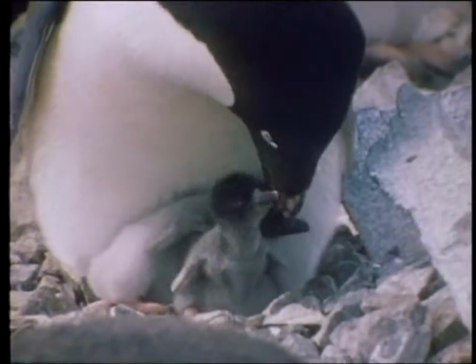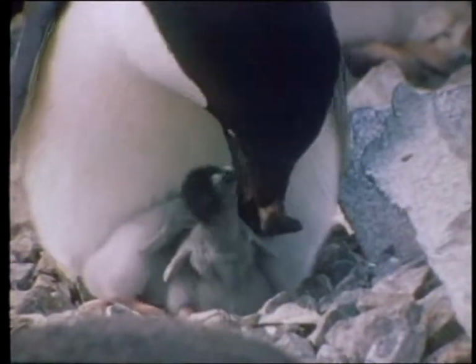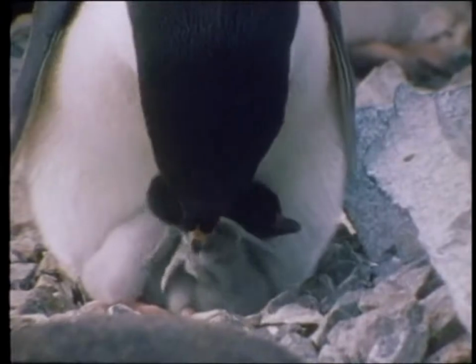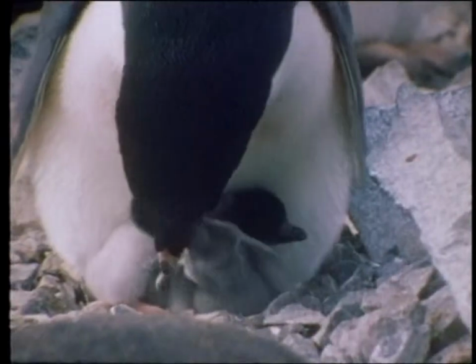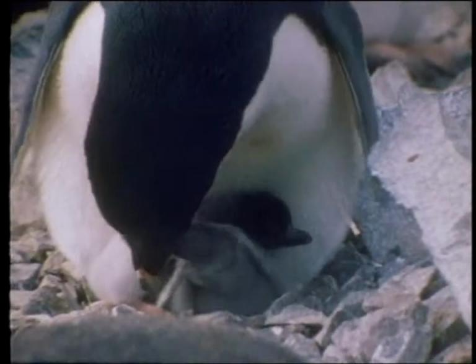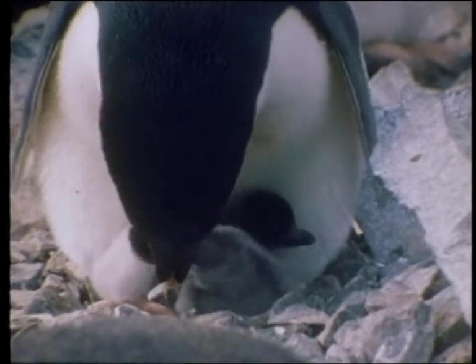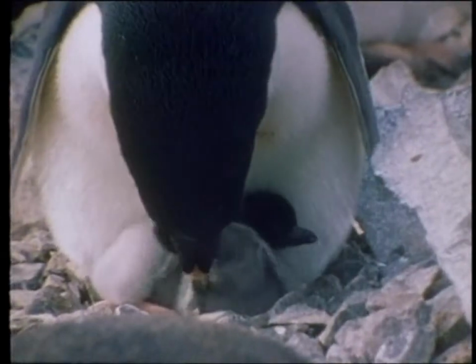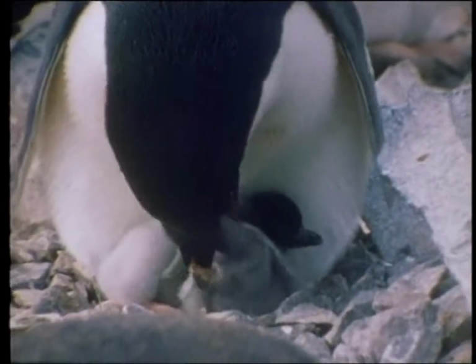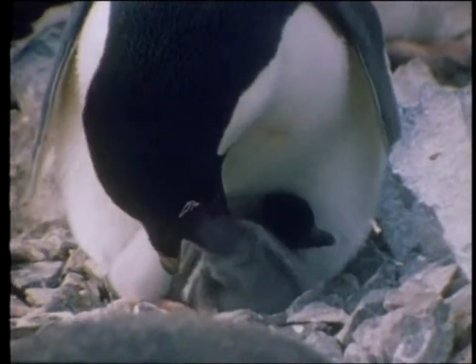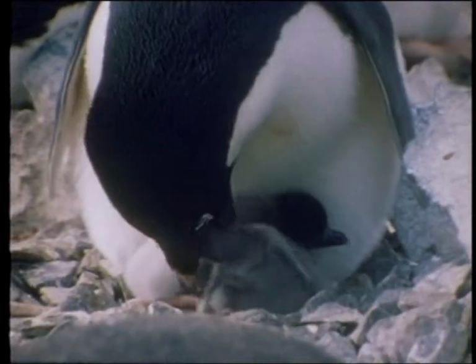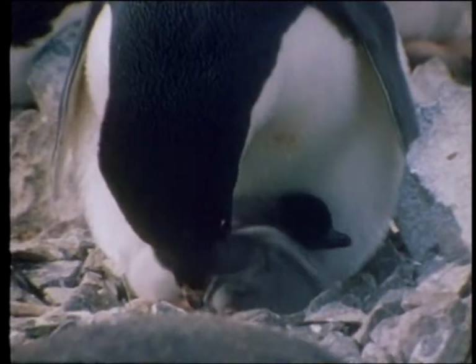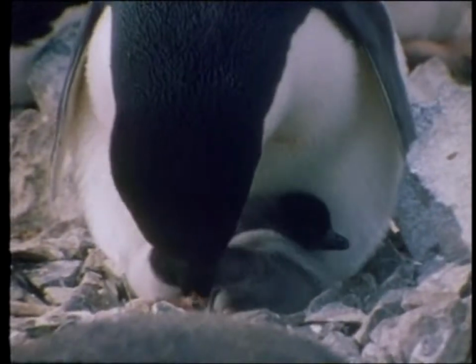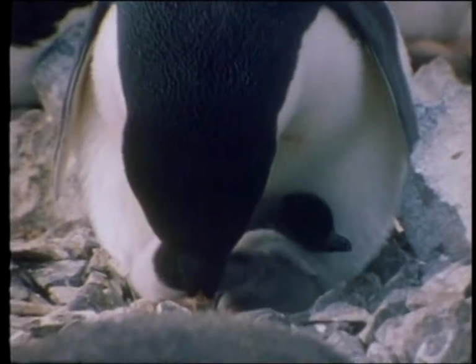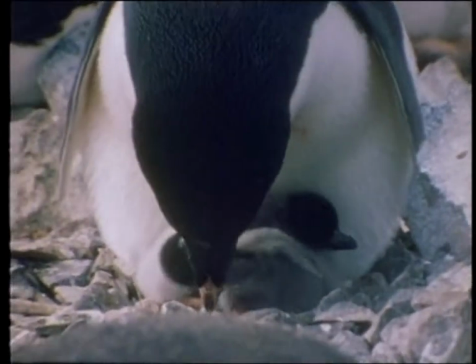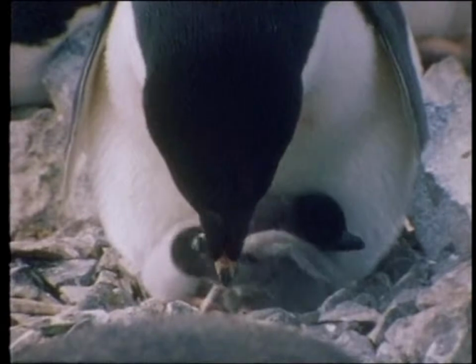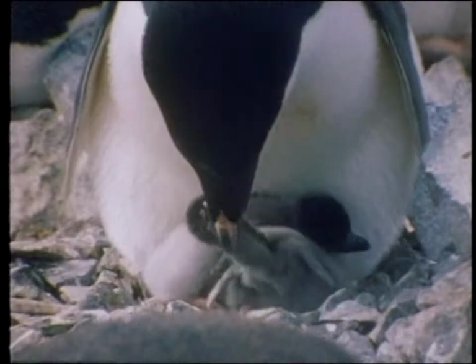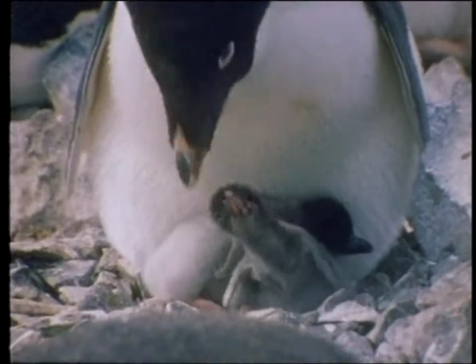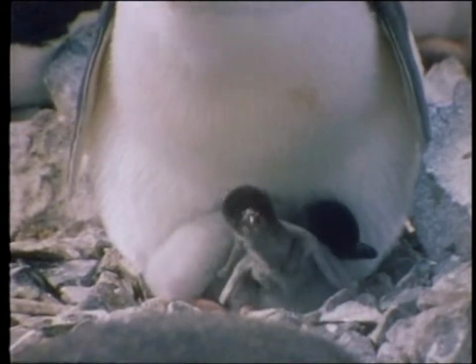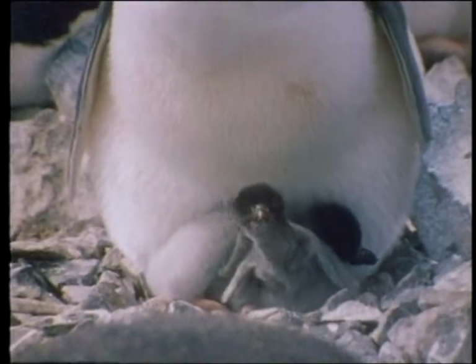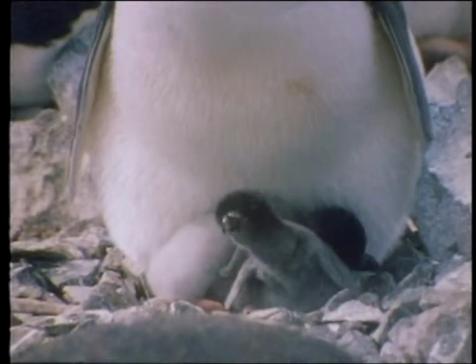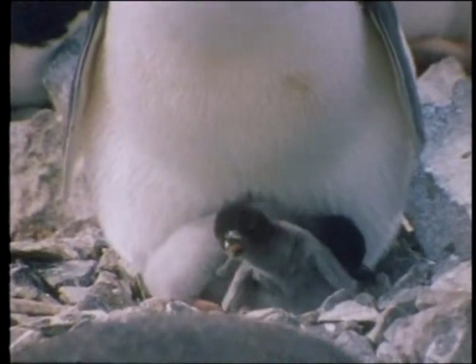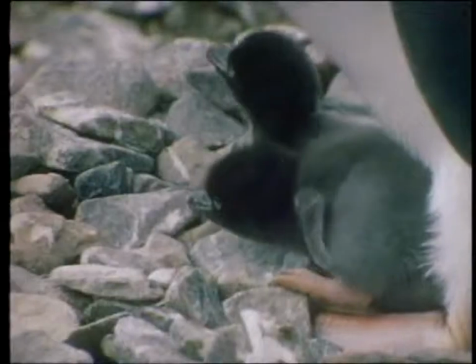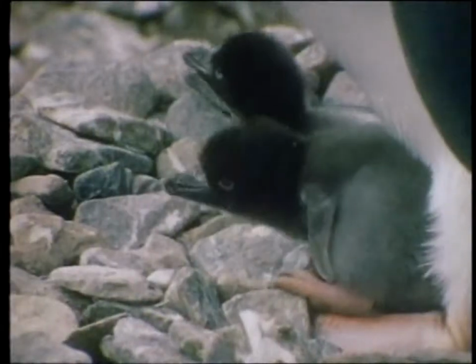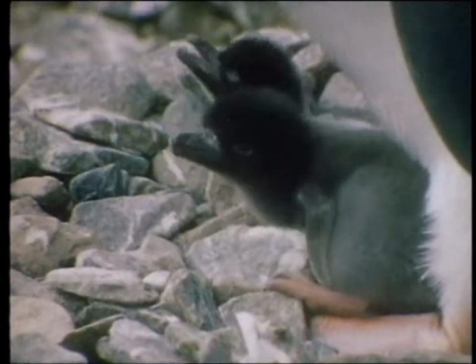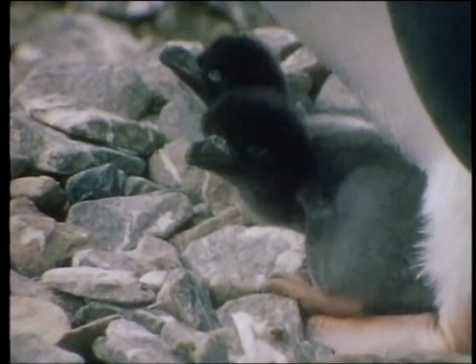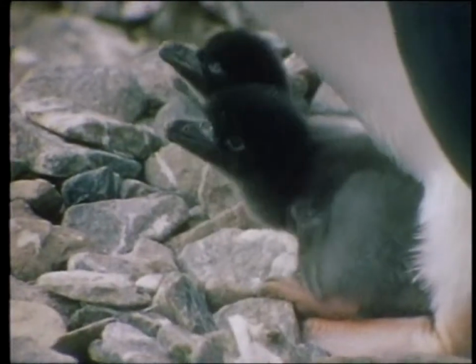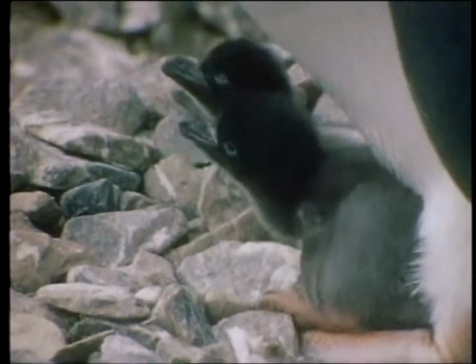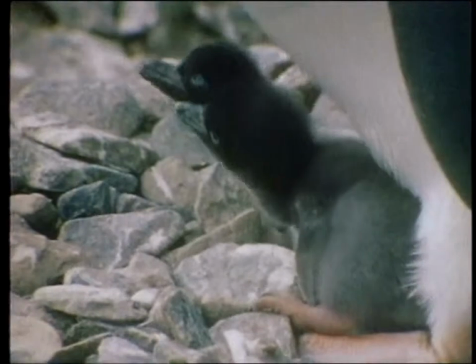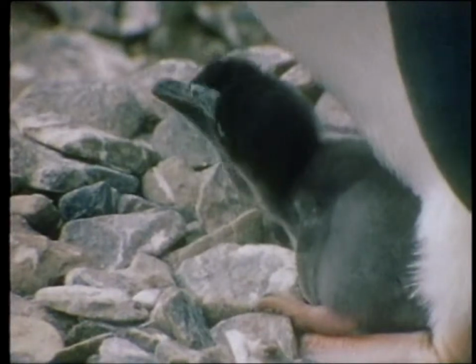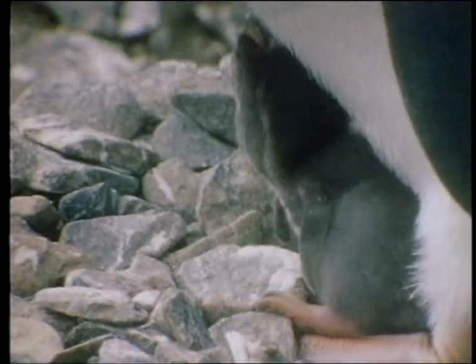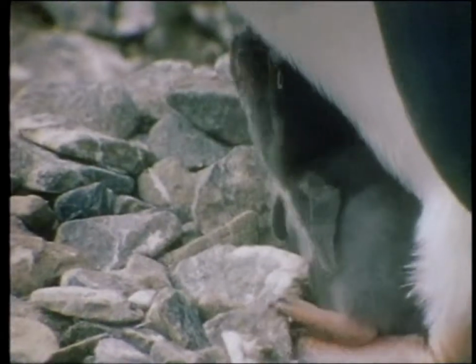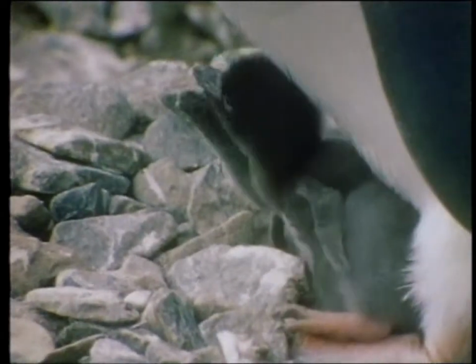The Adelie penguin's chicks appear four to five months after the eggs were laid. They are grey with fluffy down that can't protect them from the freezing water. Now that they're hatched, the care for them is still shared between the male and the female.